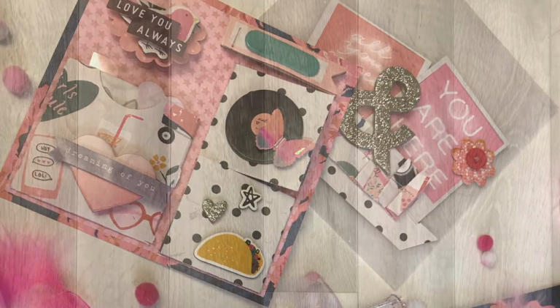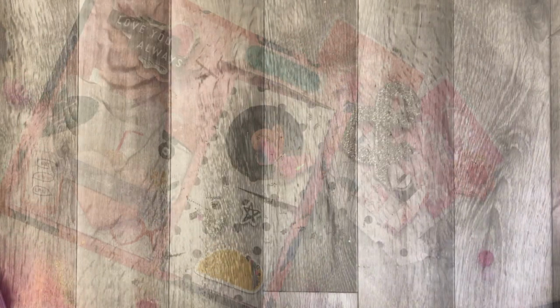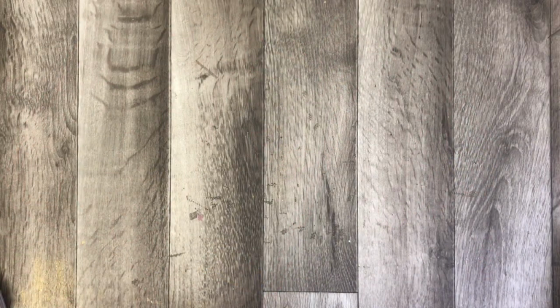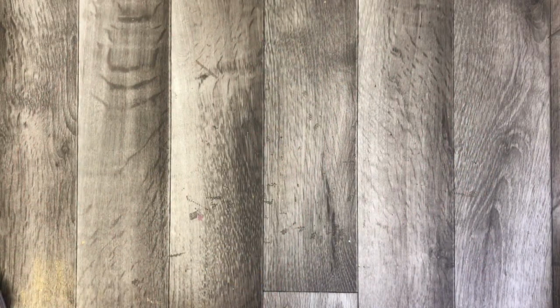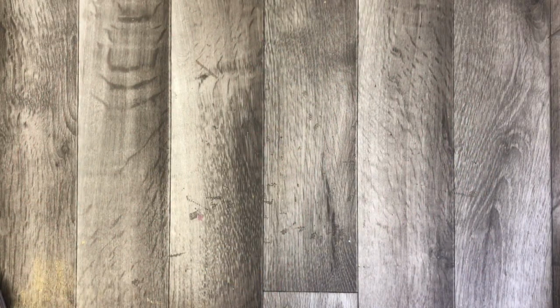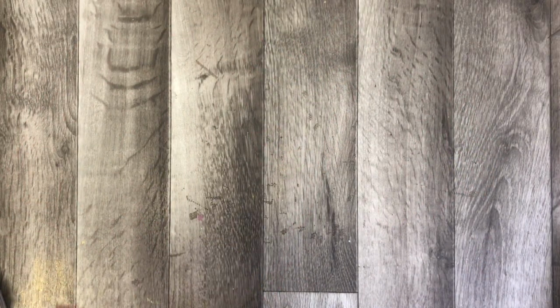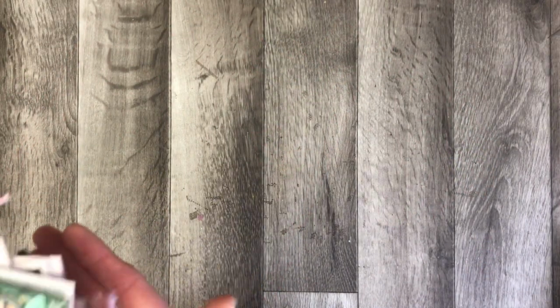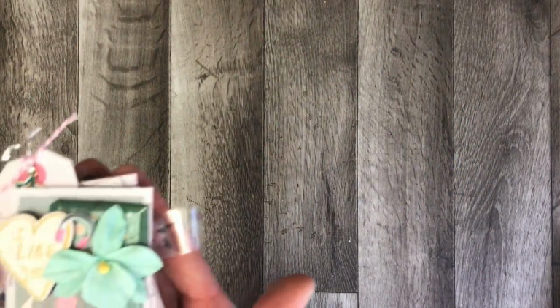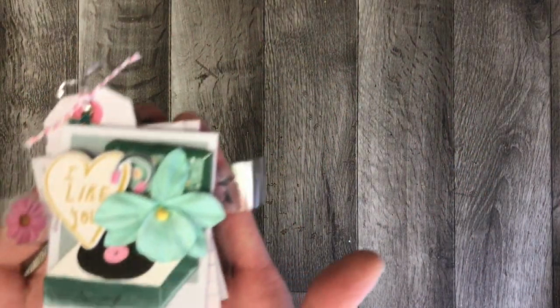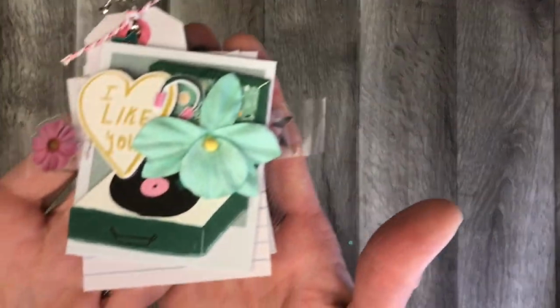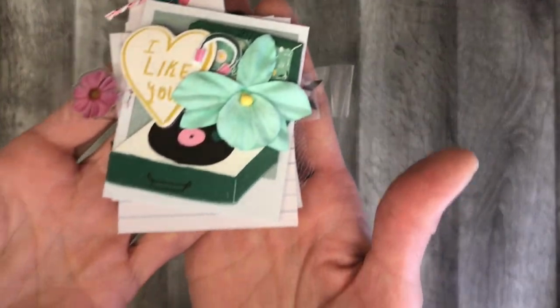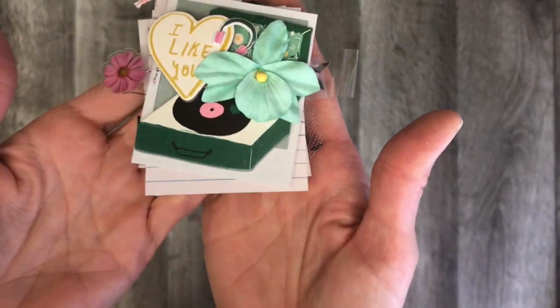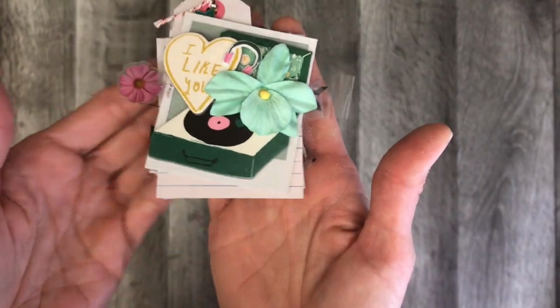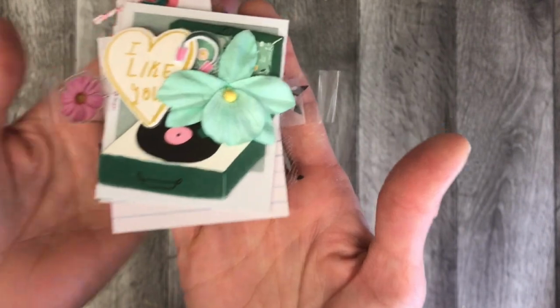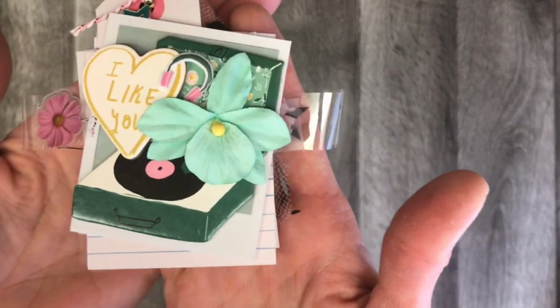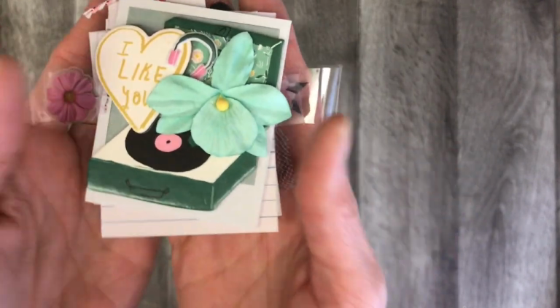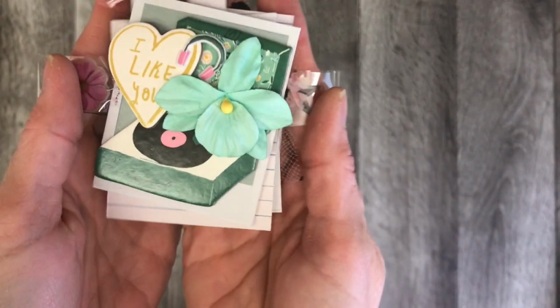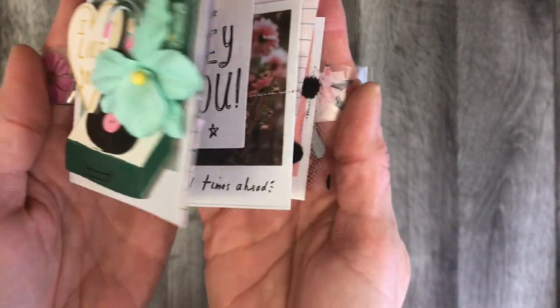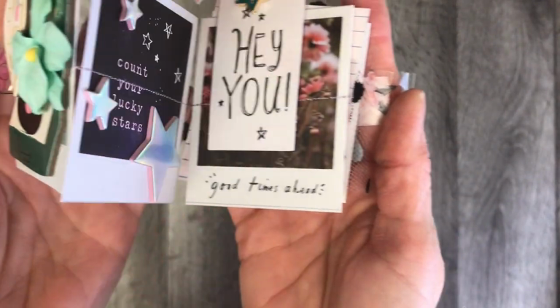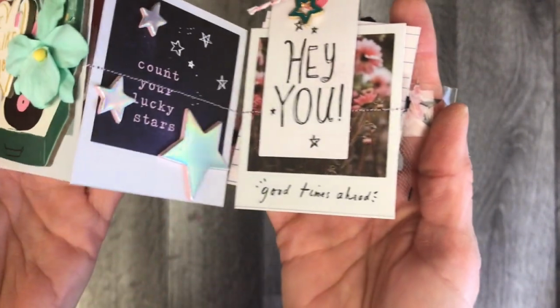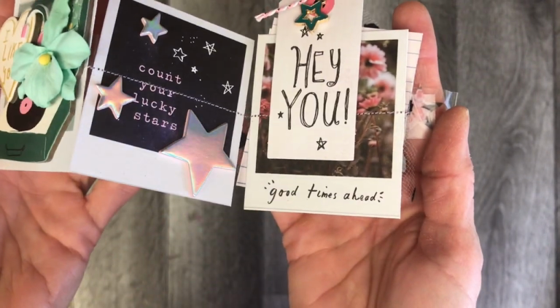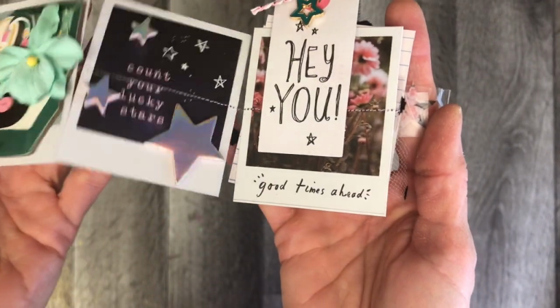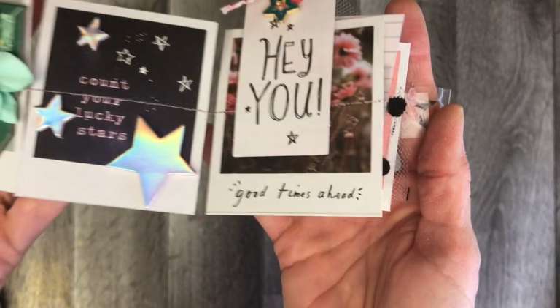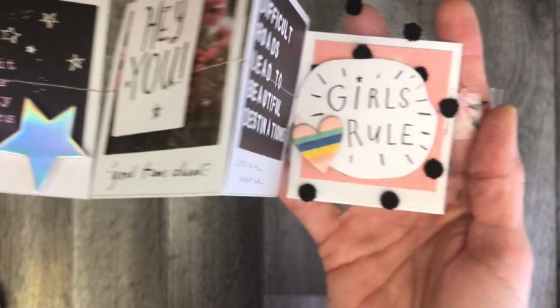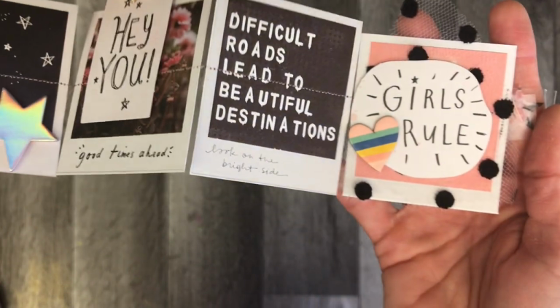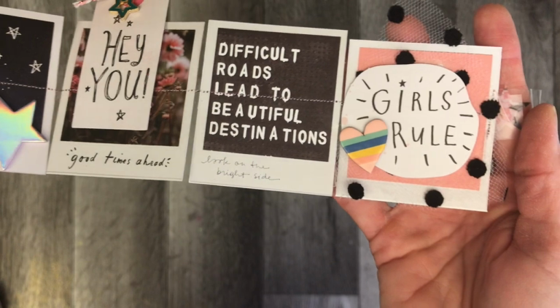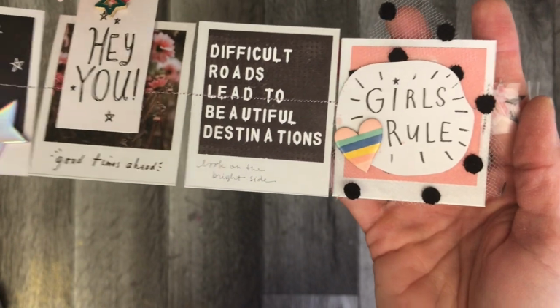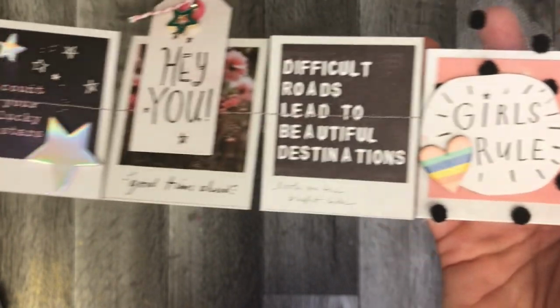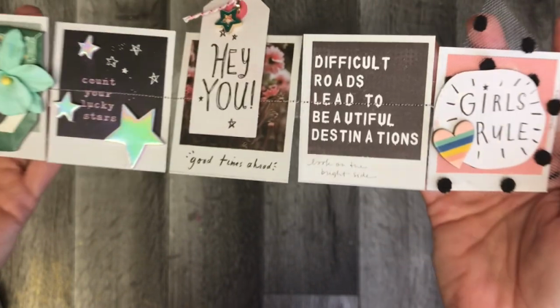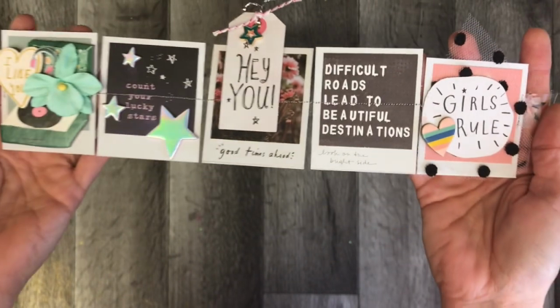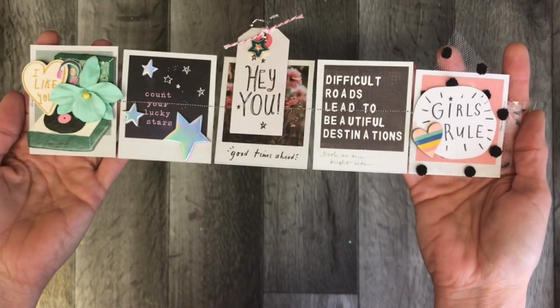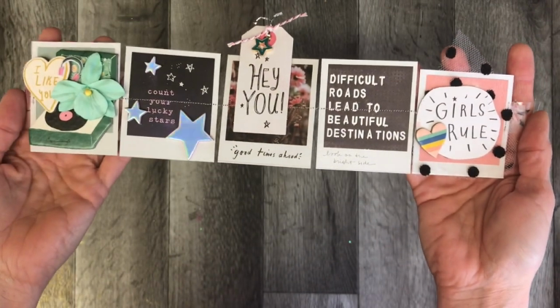Thank you for coming back to Polka Dot Mailbox, and if you're new, welcome! Today I'm doing some project shares. I have been inspired by some paper crafters that I wanted to make sure you knew about.